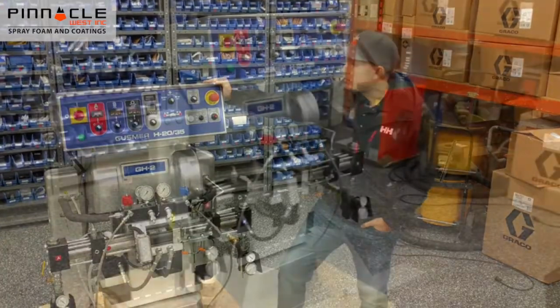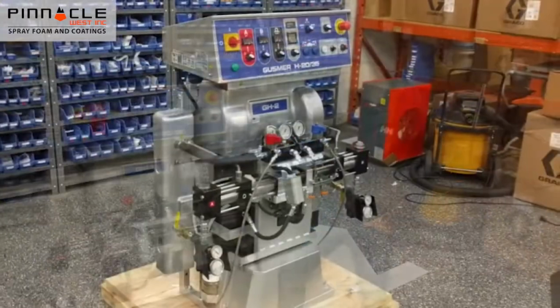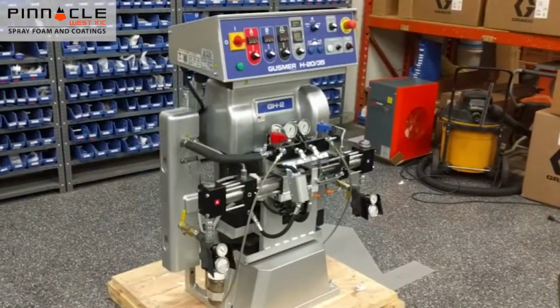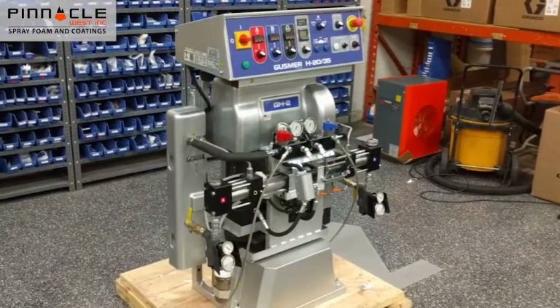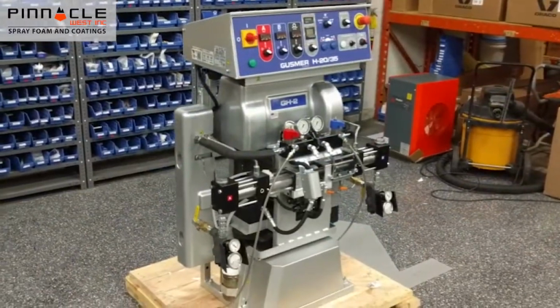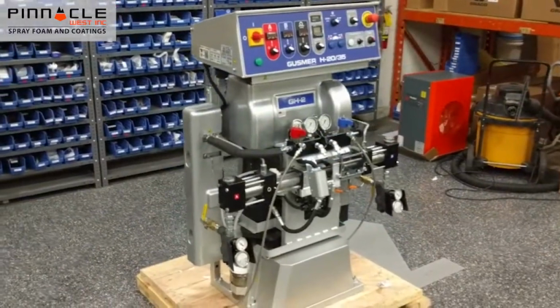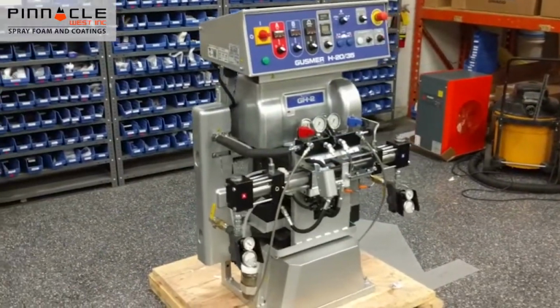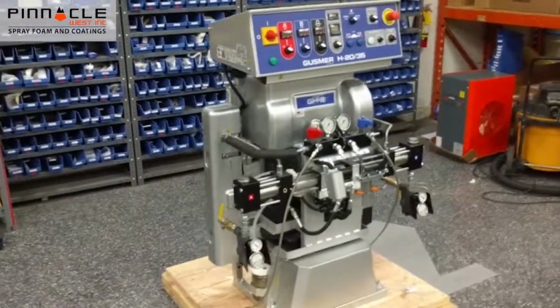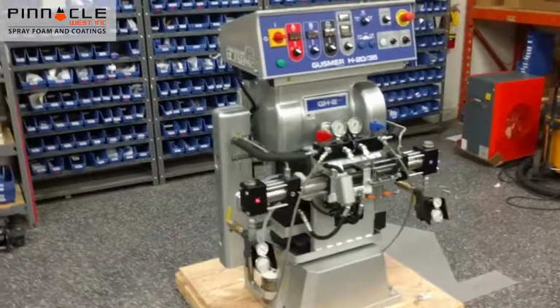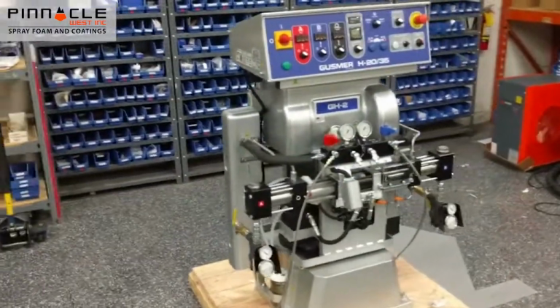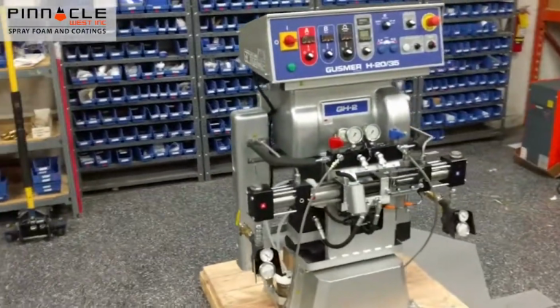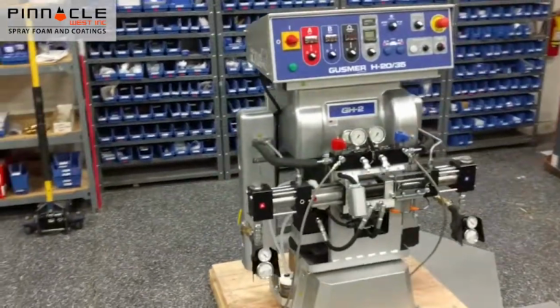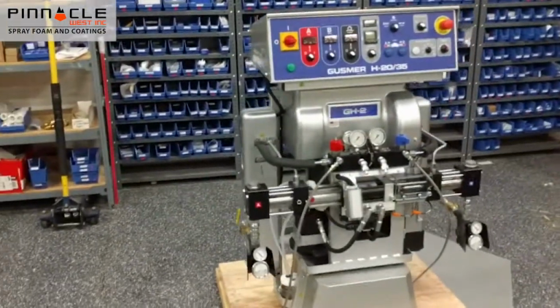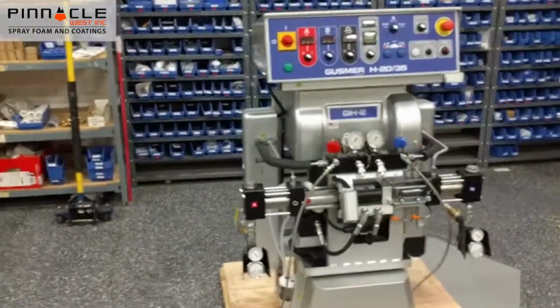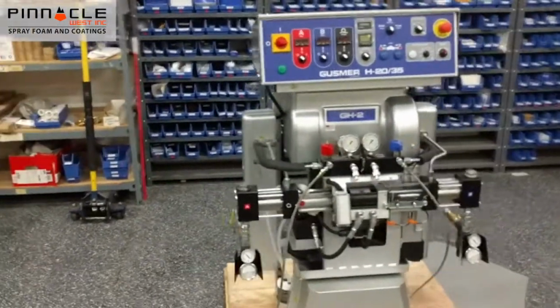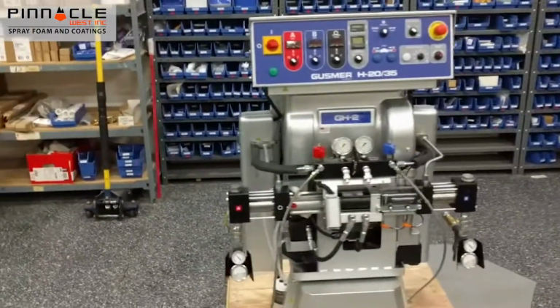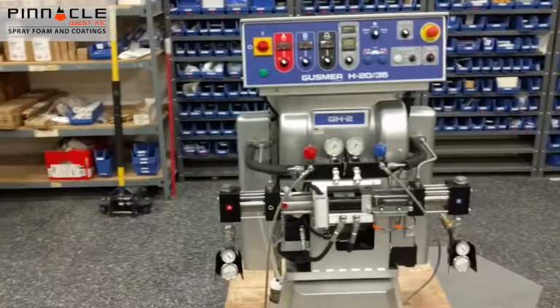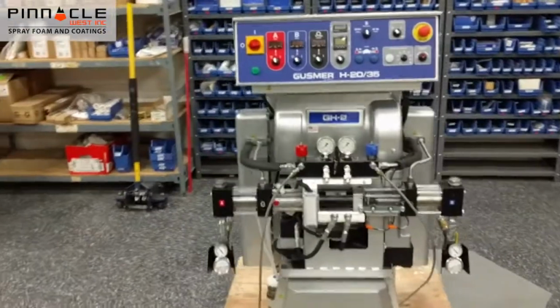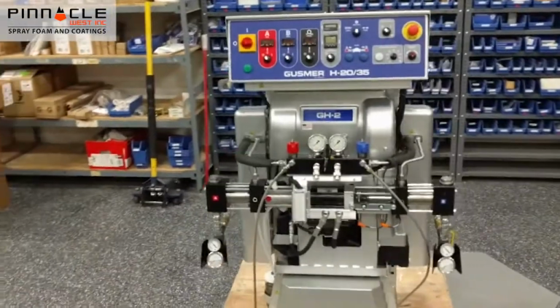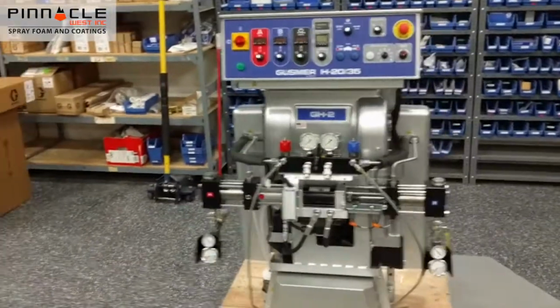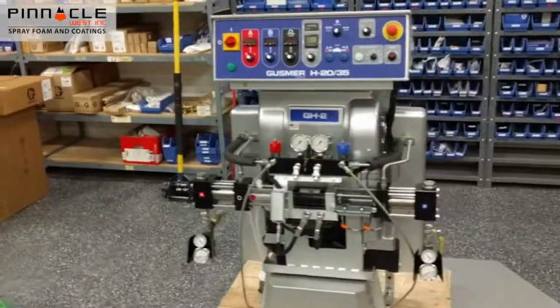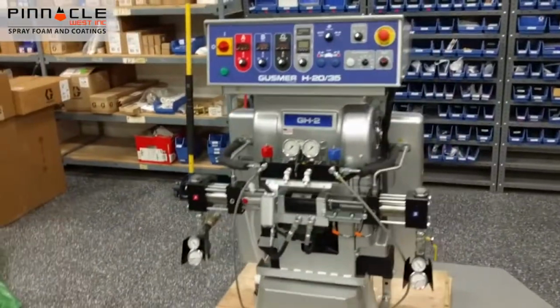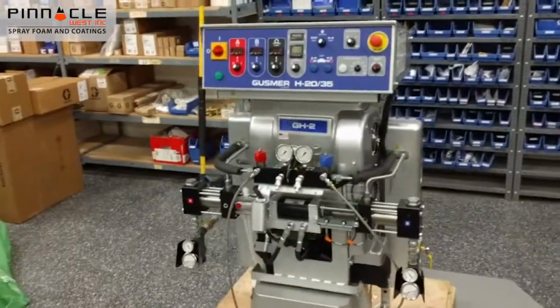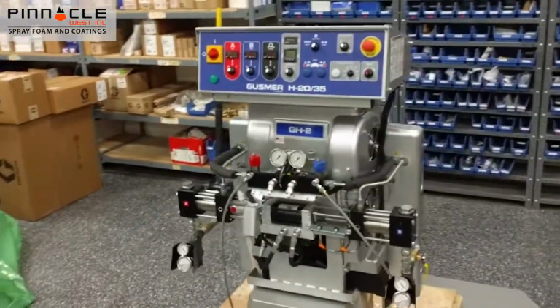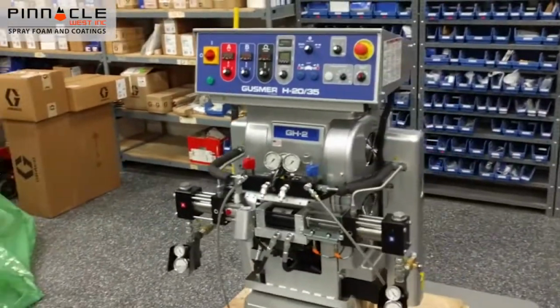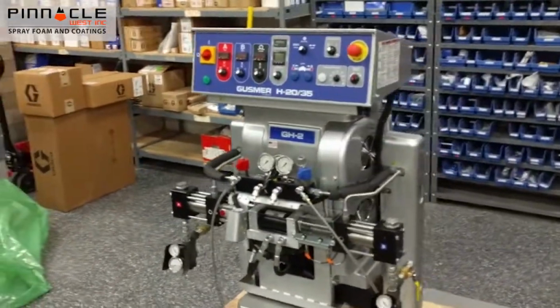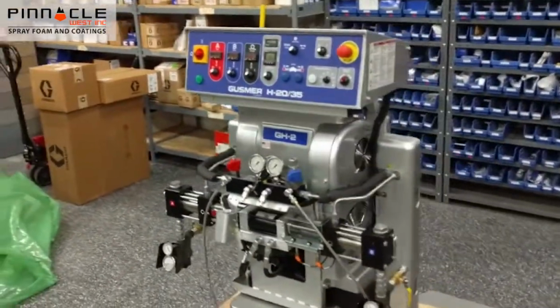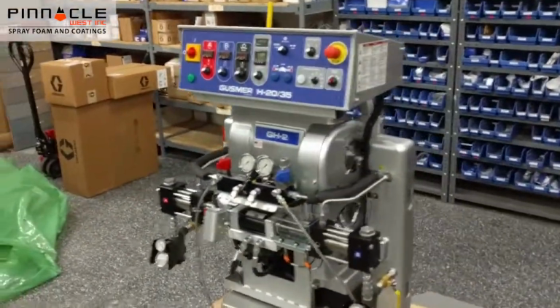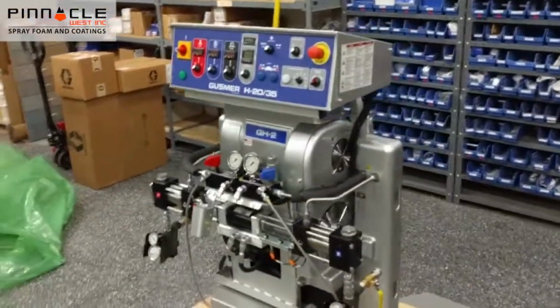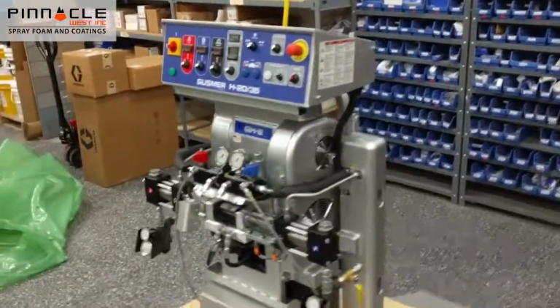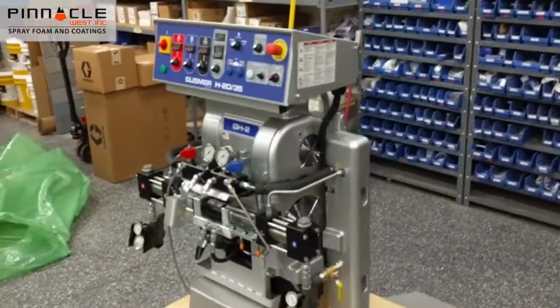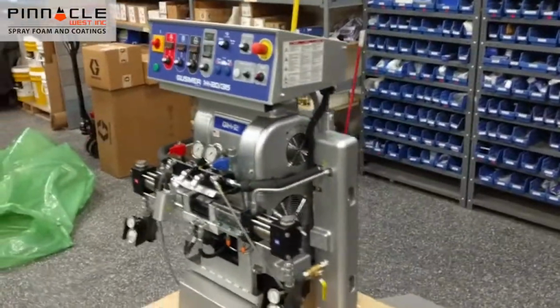If you have any questions about this machine or you'd like to order one, please give us a call at 1-800-901-0088. Thank you very much.